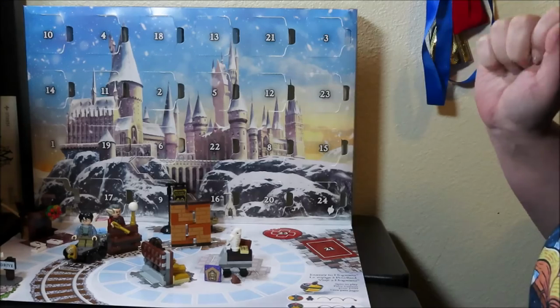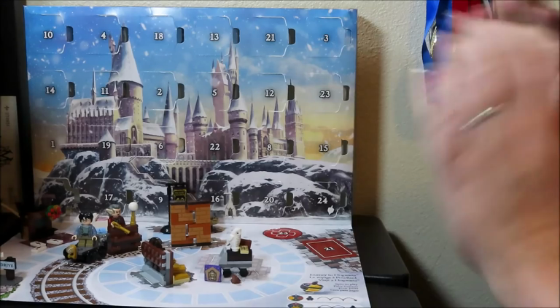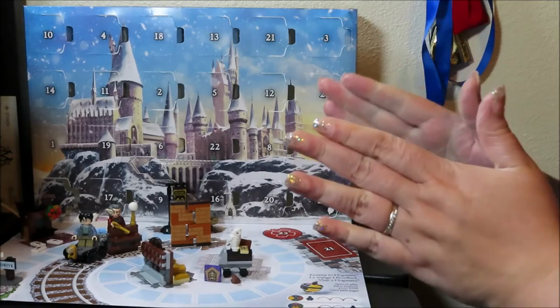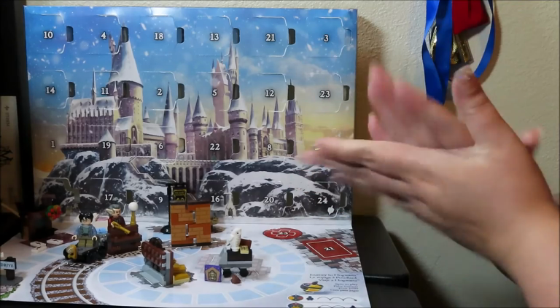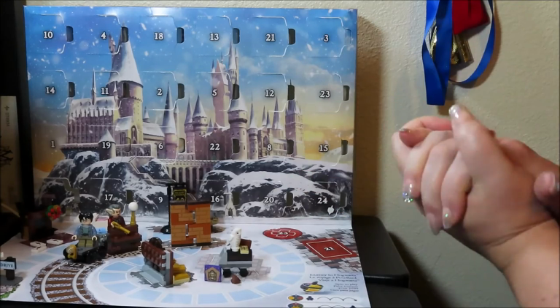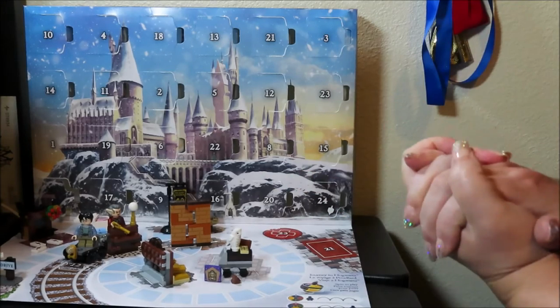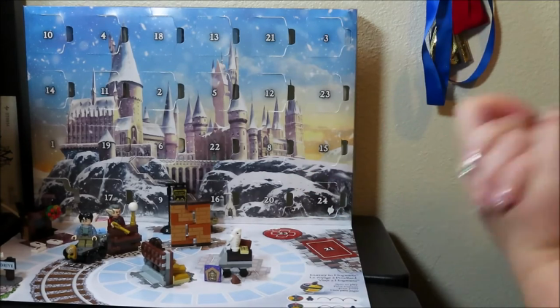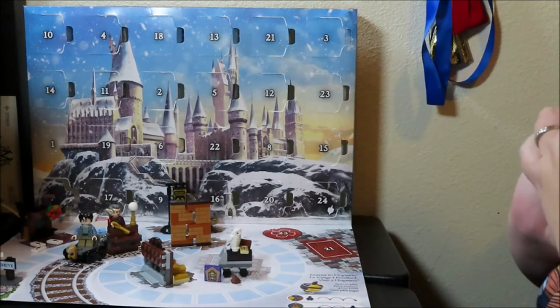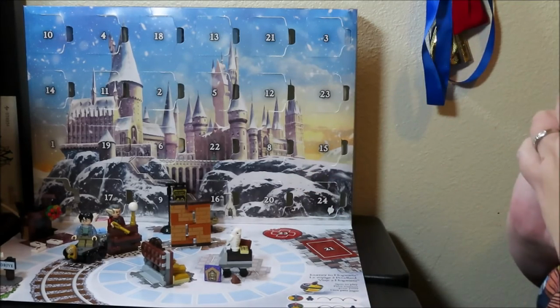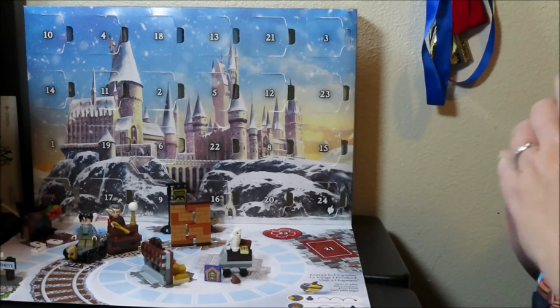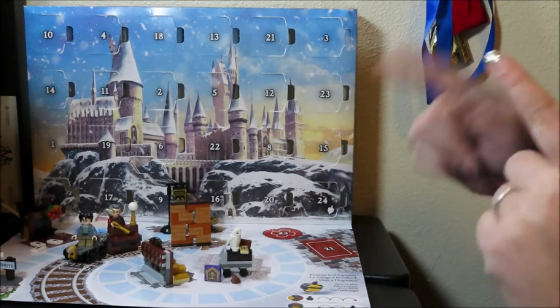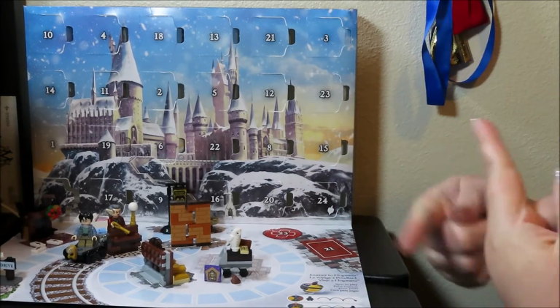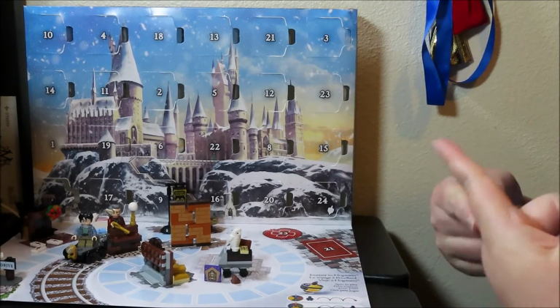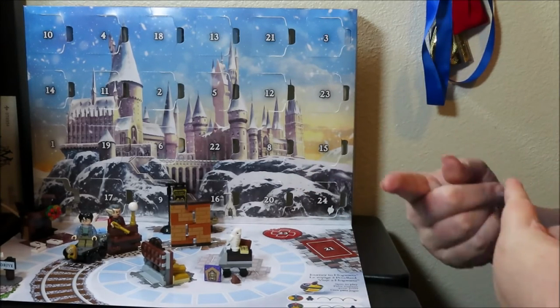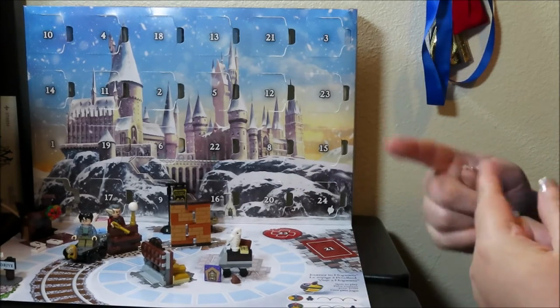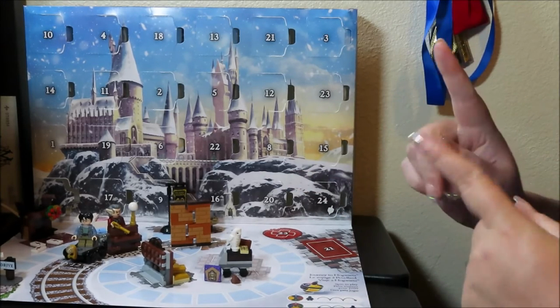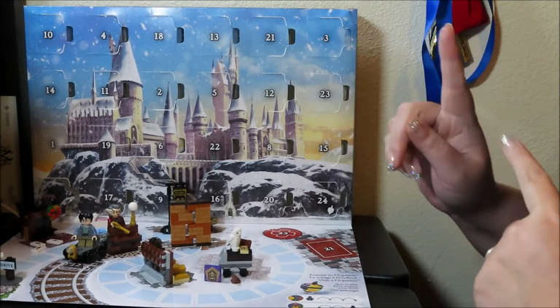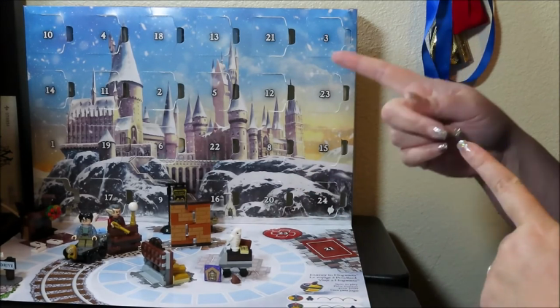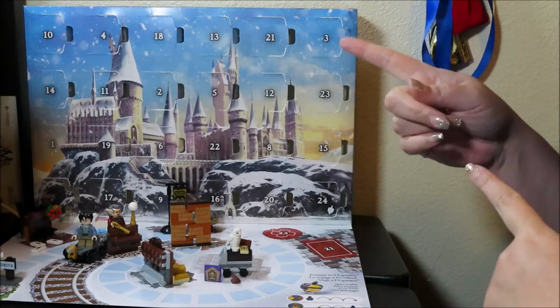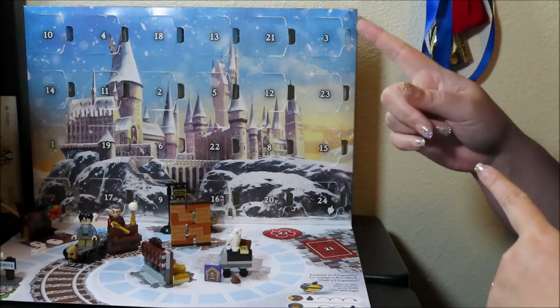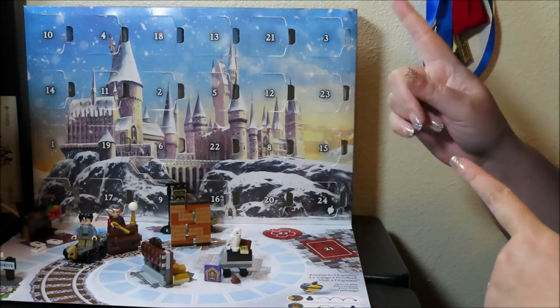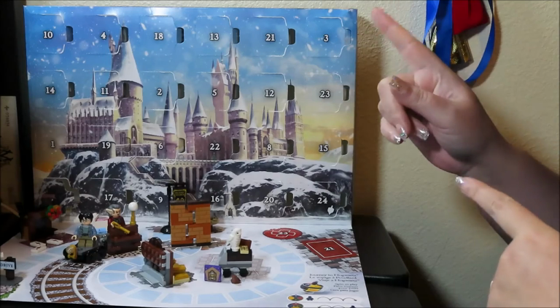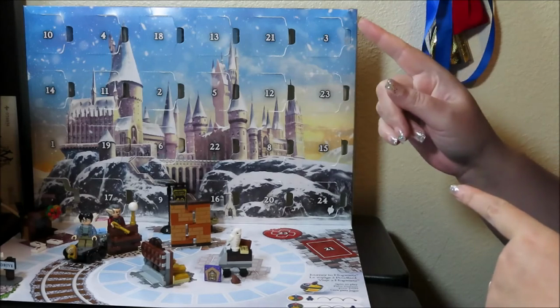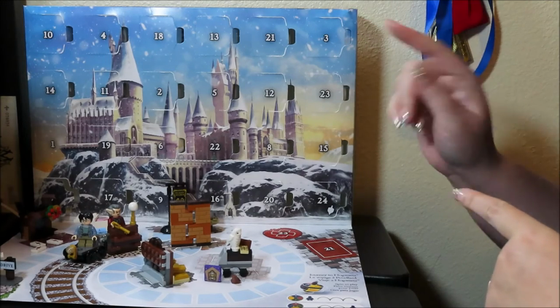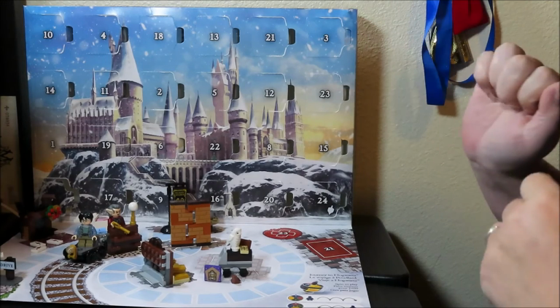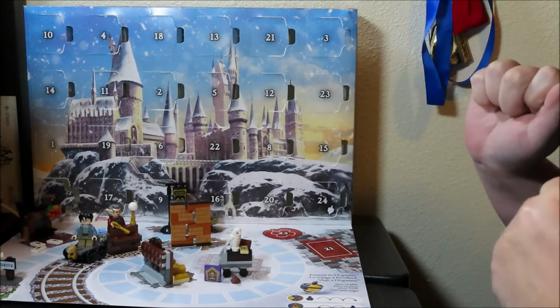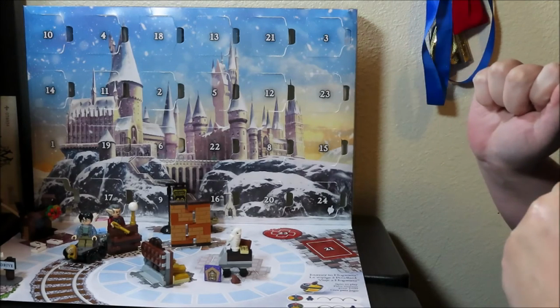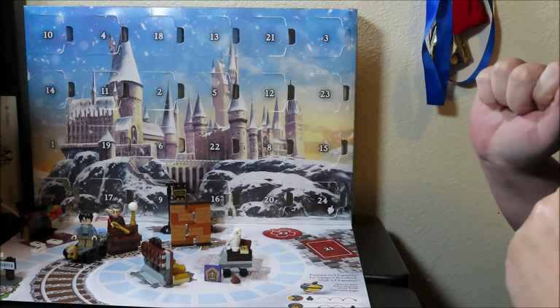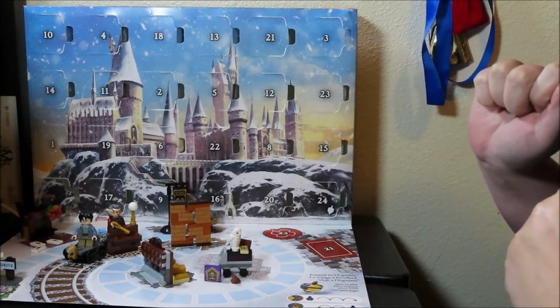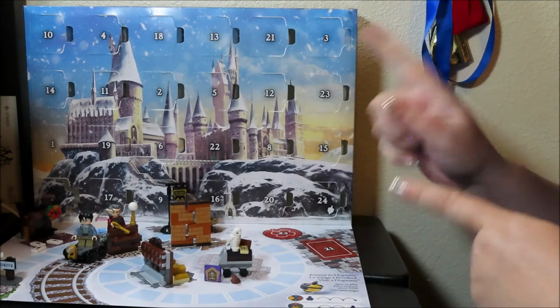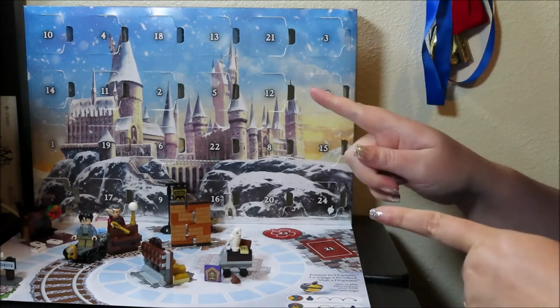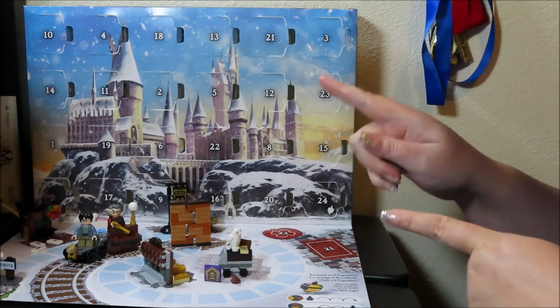After I started editing I realized I actually skipped door 18, so we're going to do door 18 now.